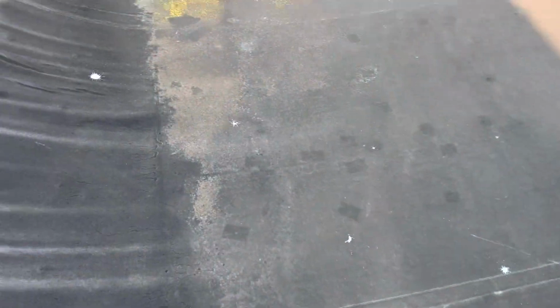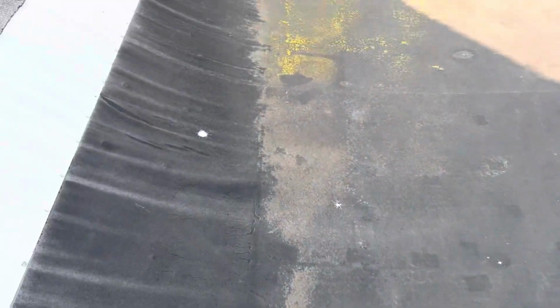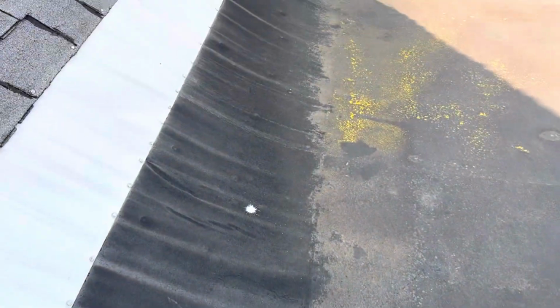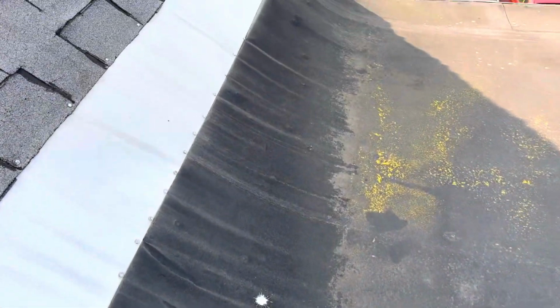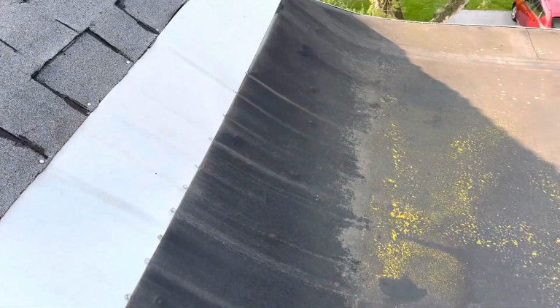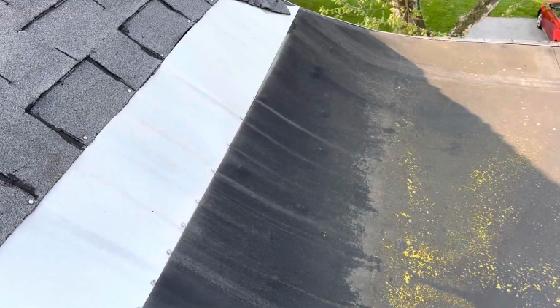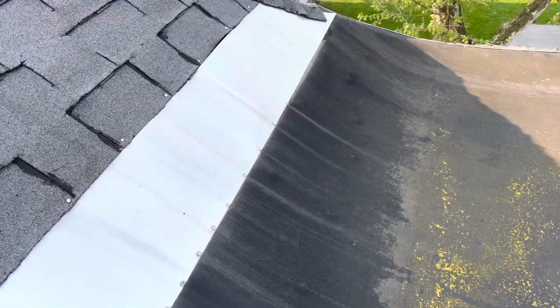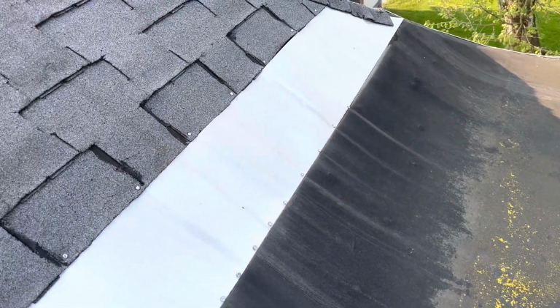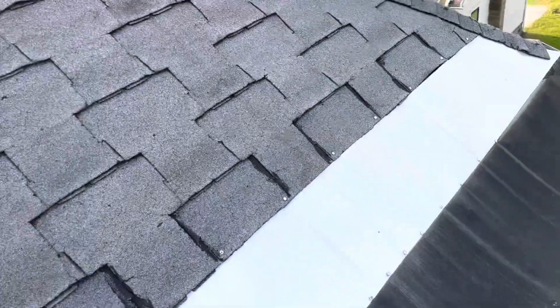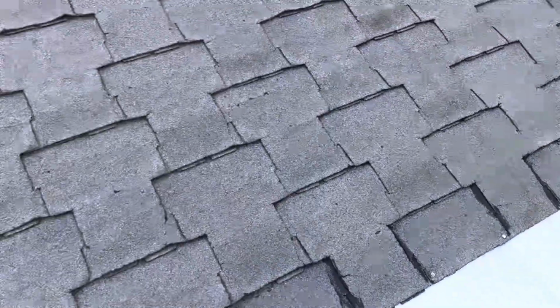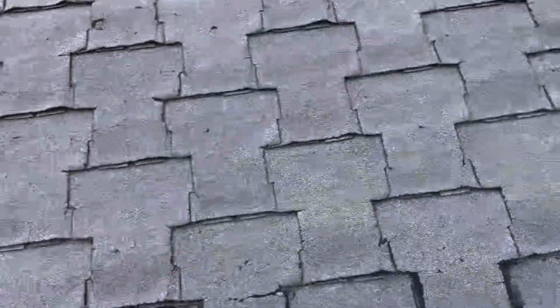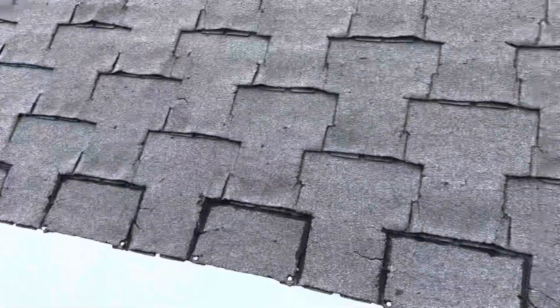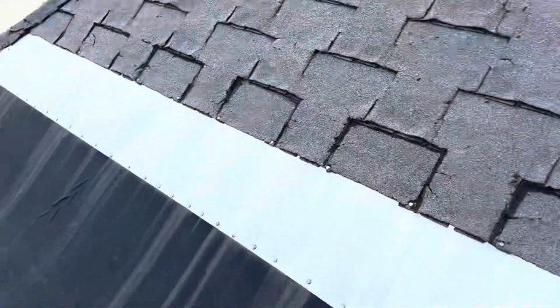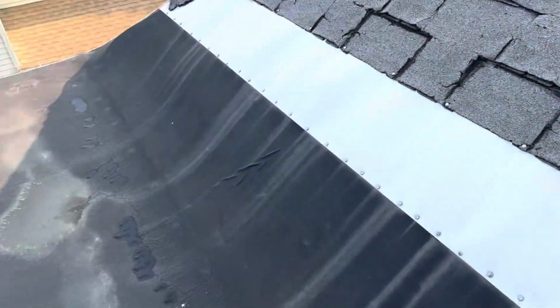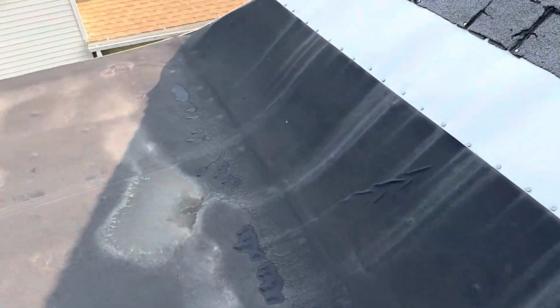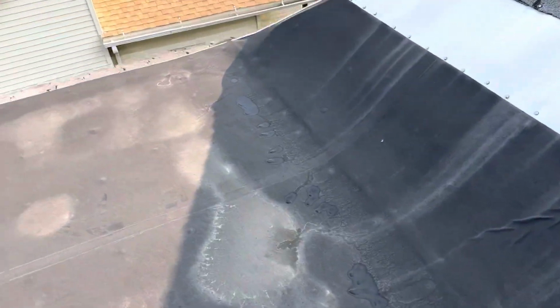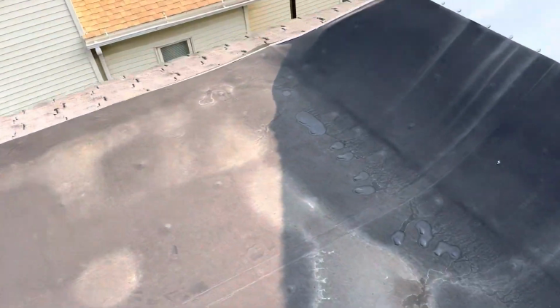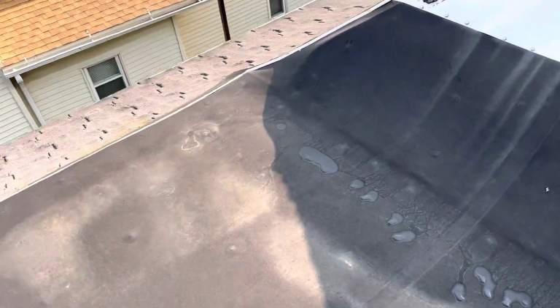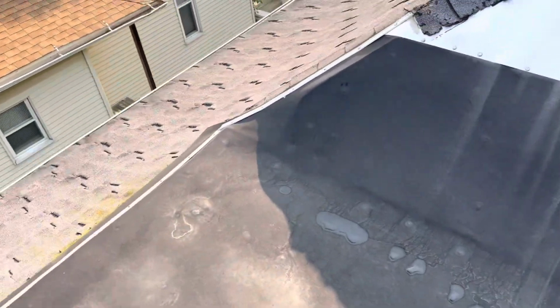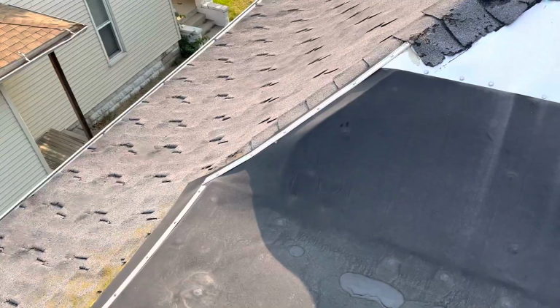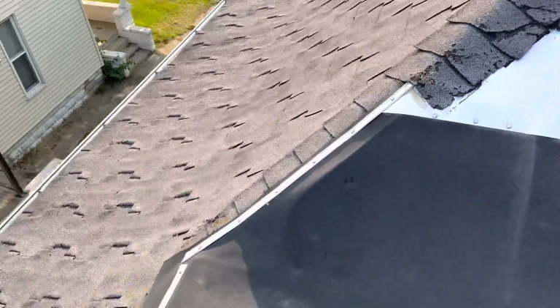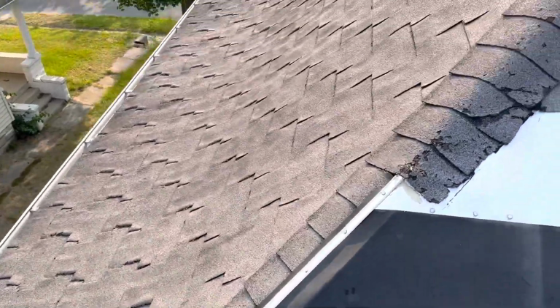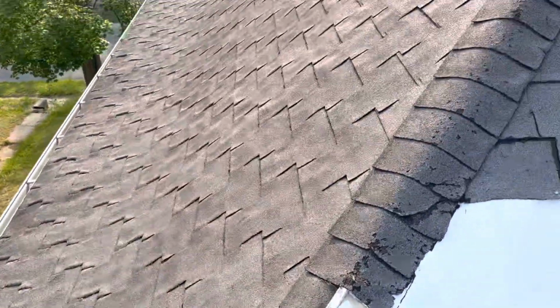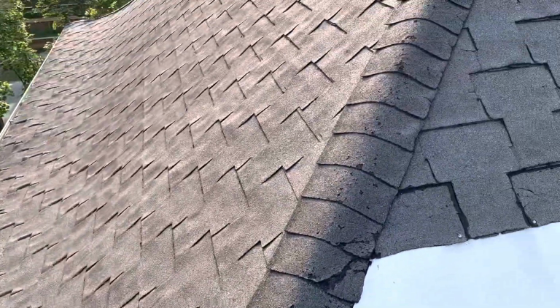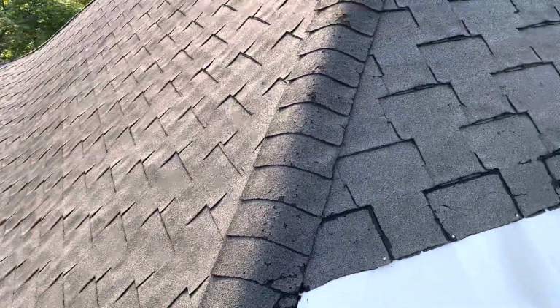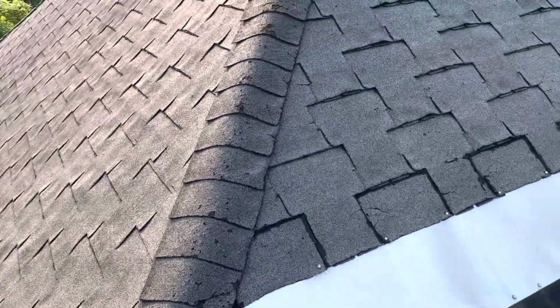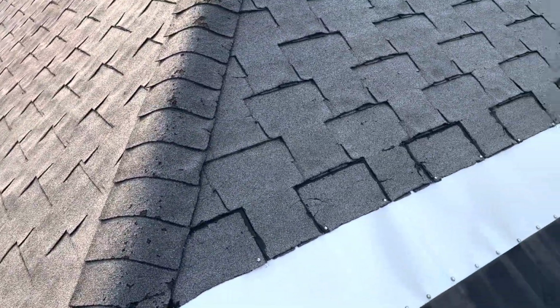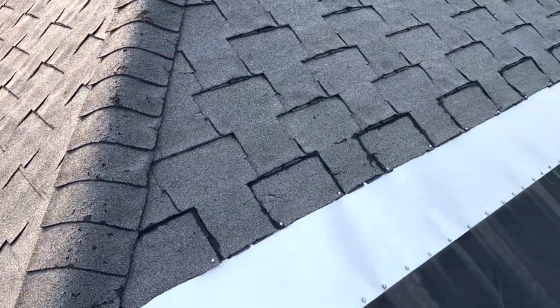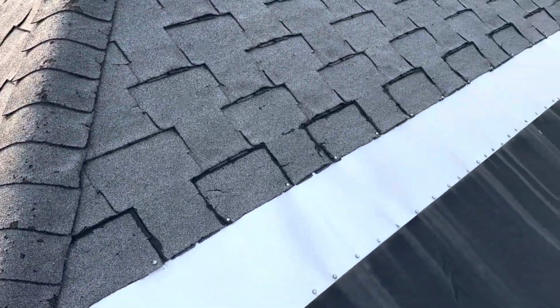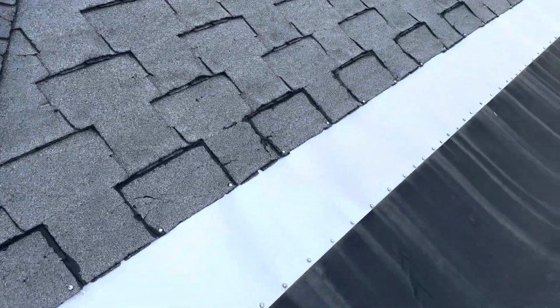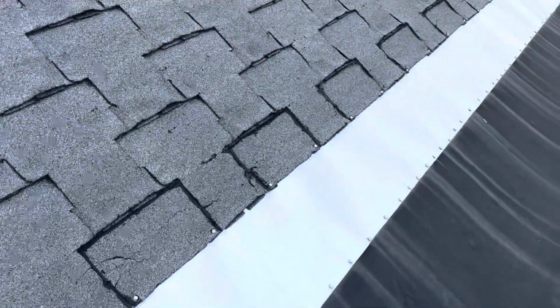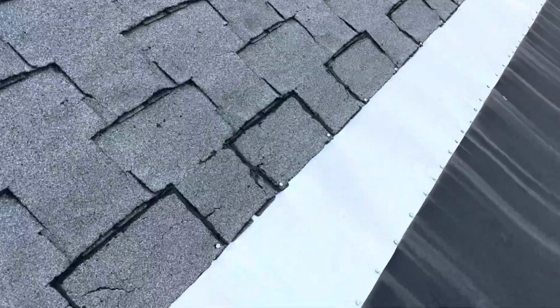There are some flashing details that I'm not comfortable with either. And then the roof itself — to my knowledge, we have two layers on here. This whole slope around here and then the front porch where I walked up on looks like the whole thing is pretty much two layers.